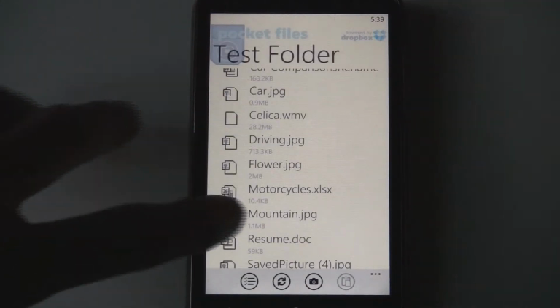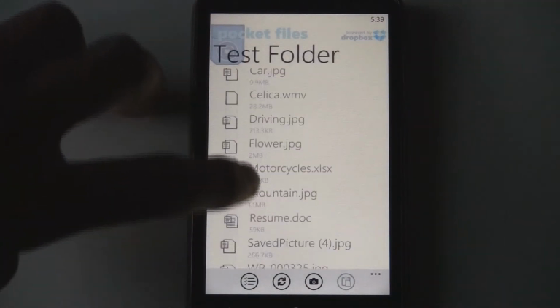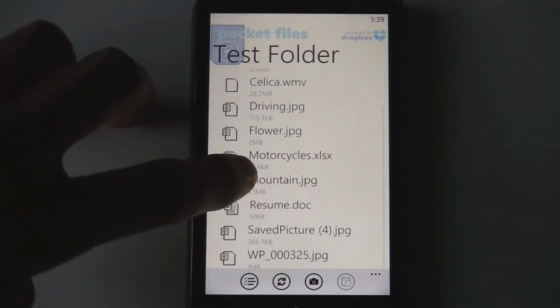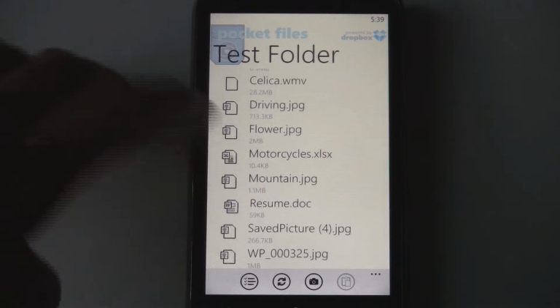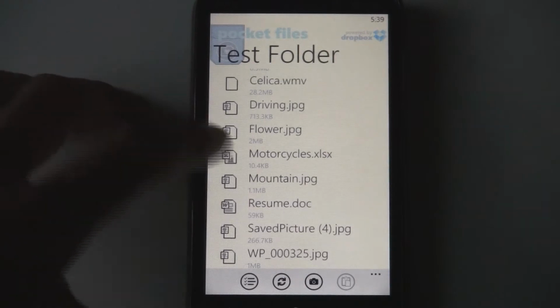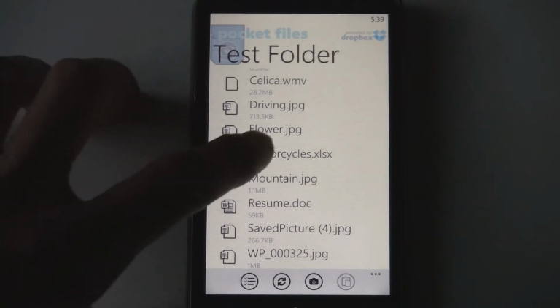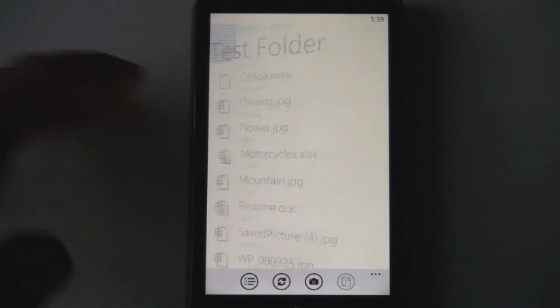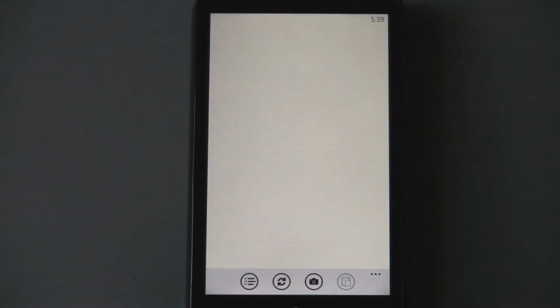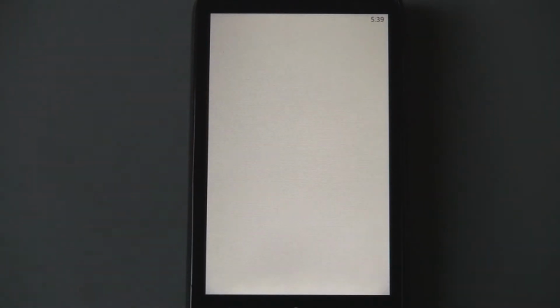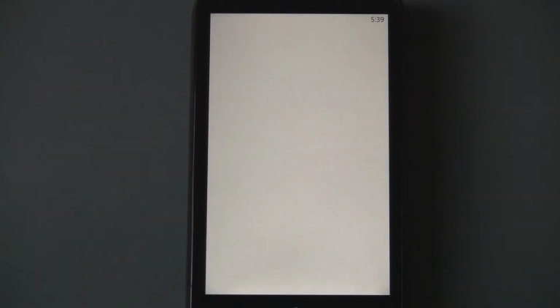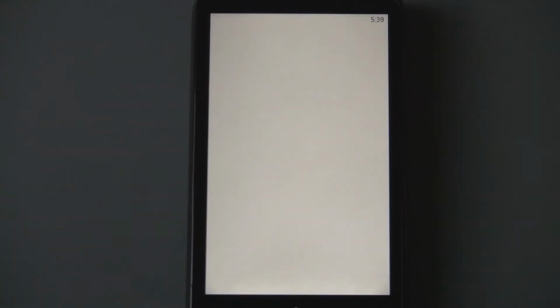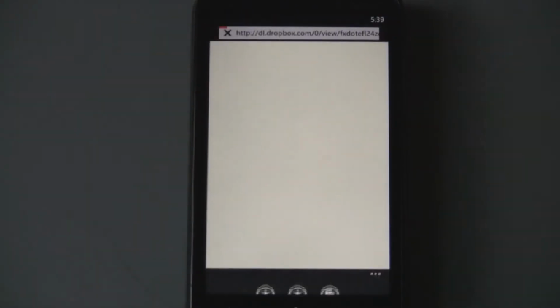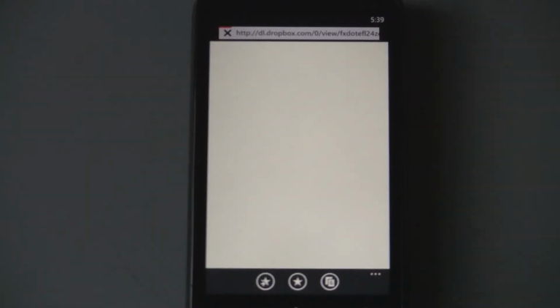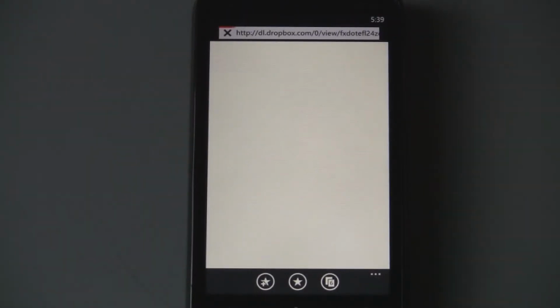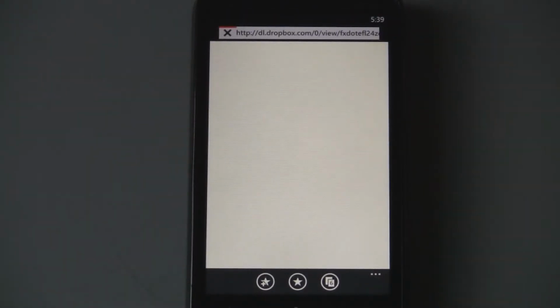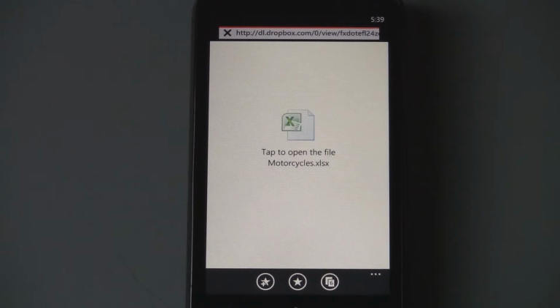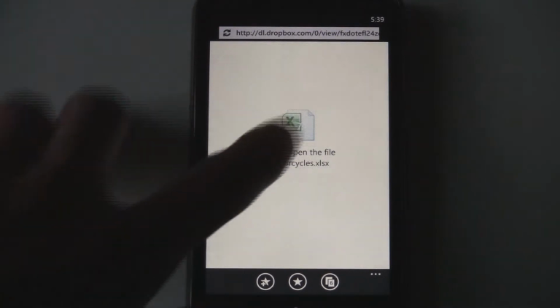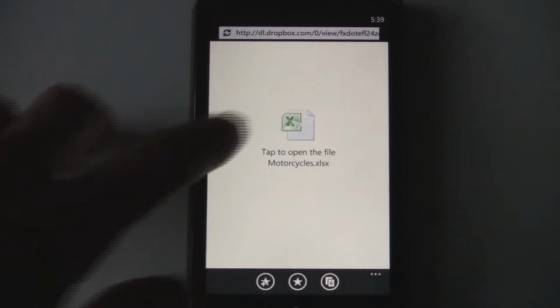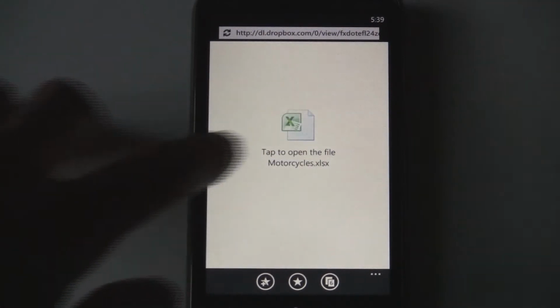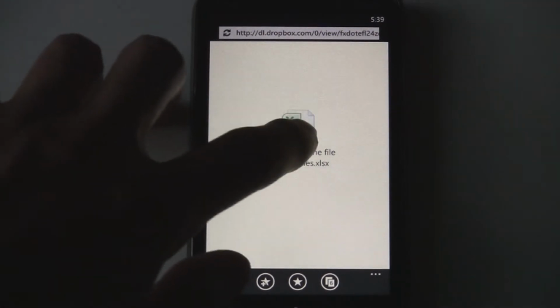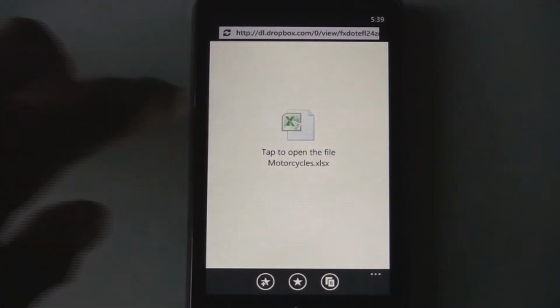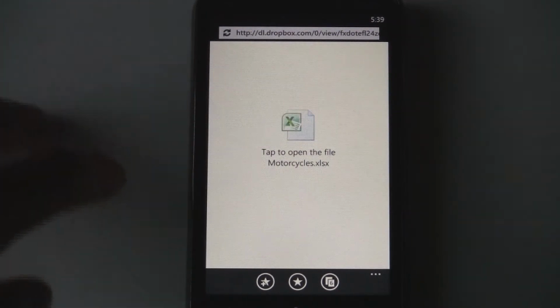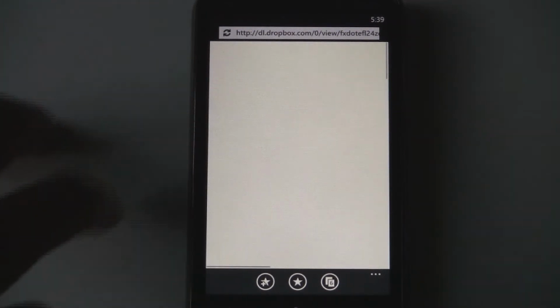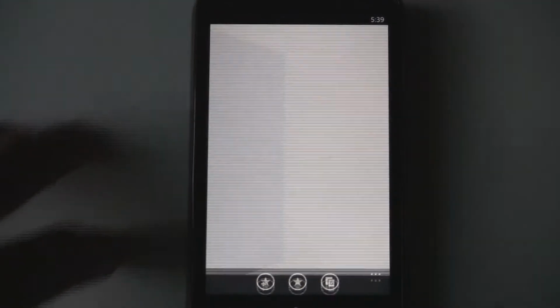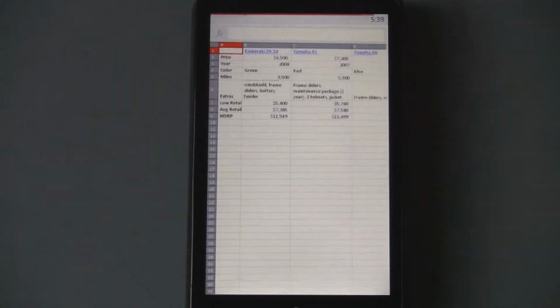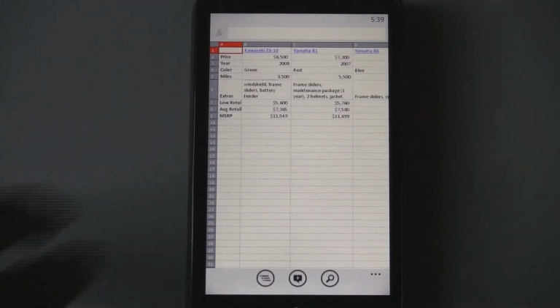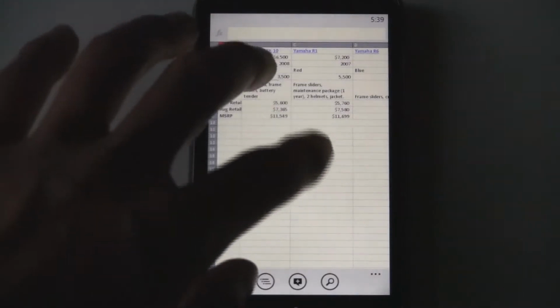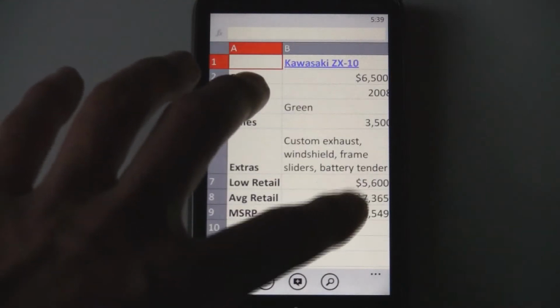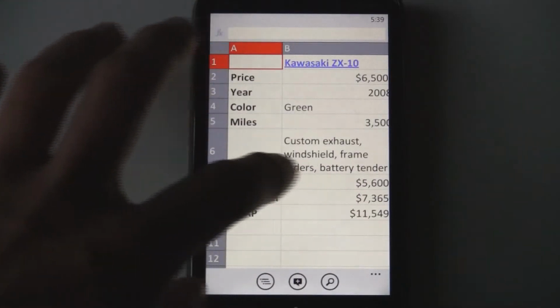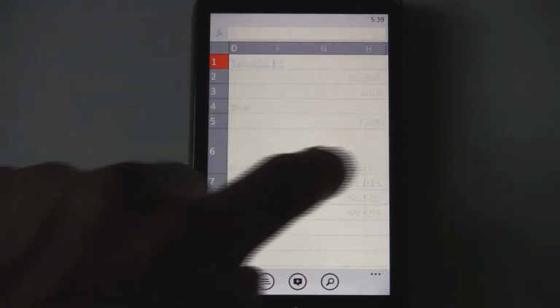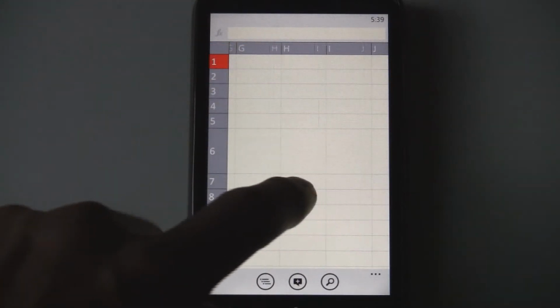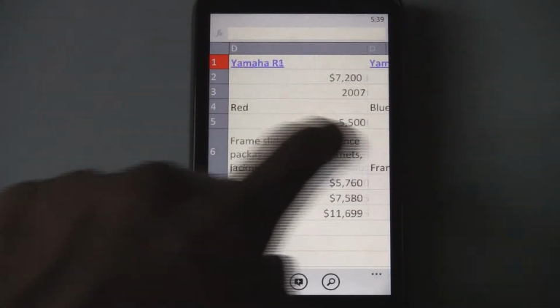You can open up Excel documents, Word documents, and everything else. Those open up through the web browser, and they download, and then you can open them. And there's the Excel document.